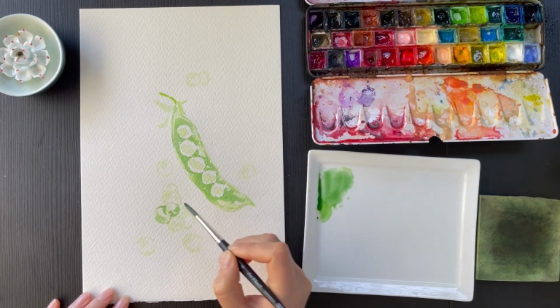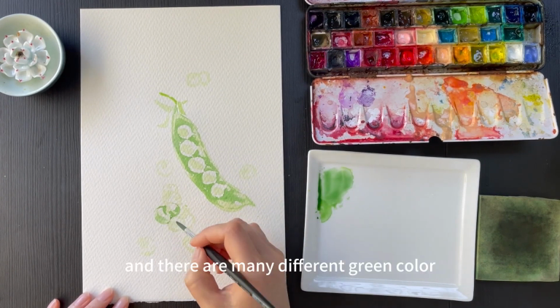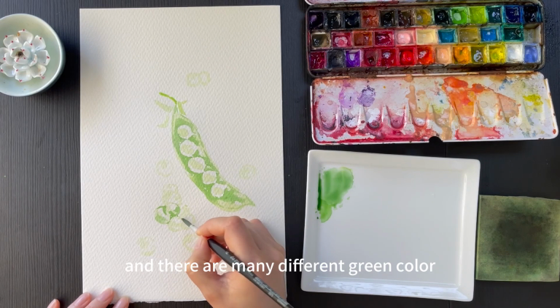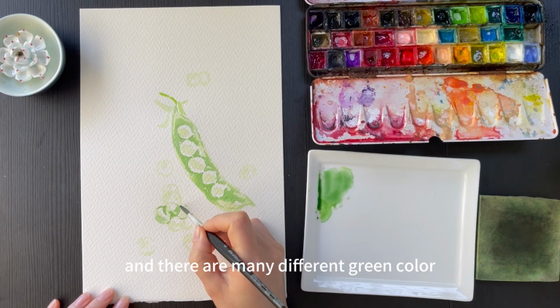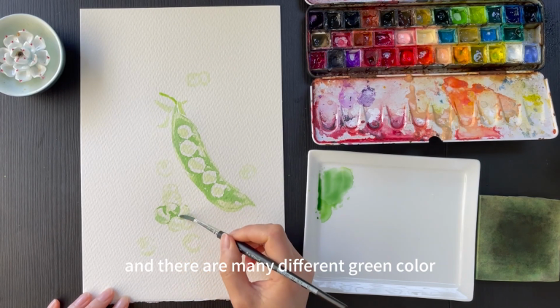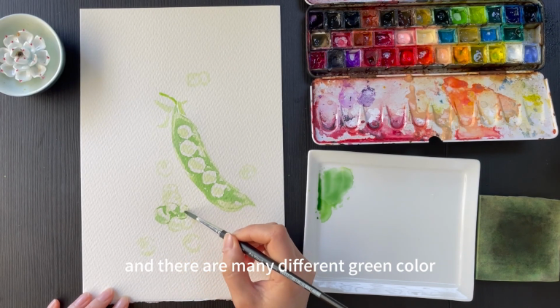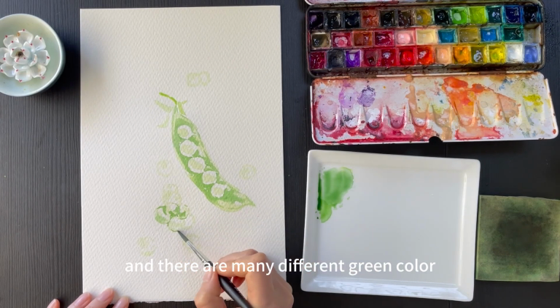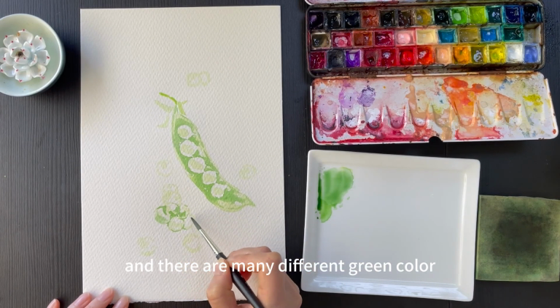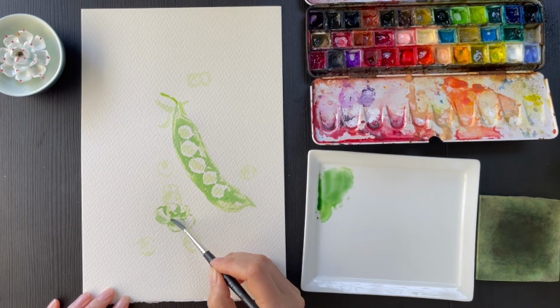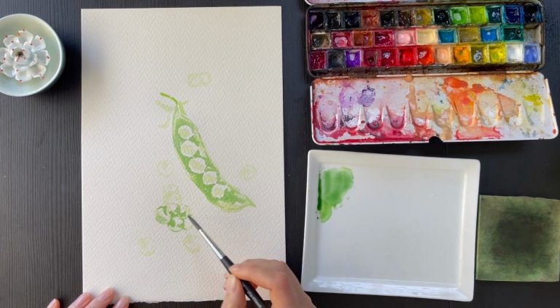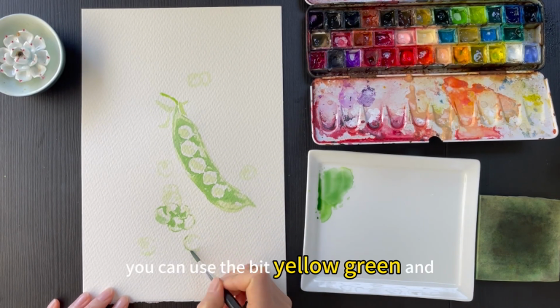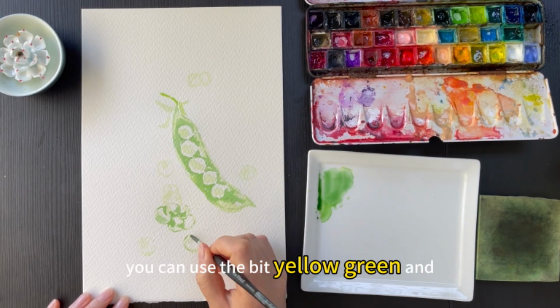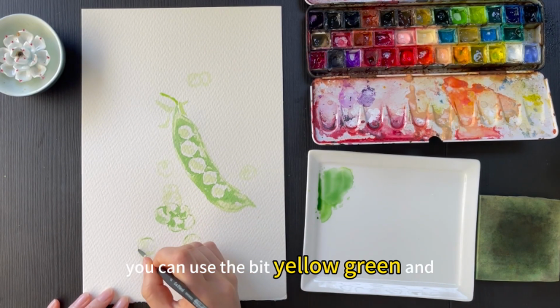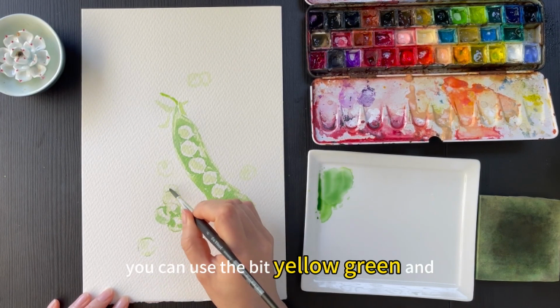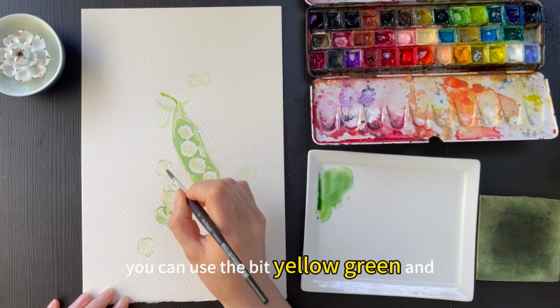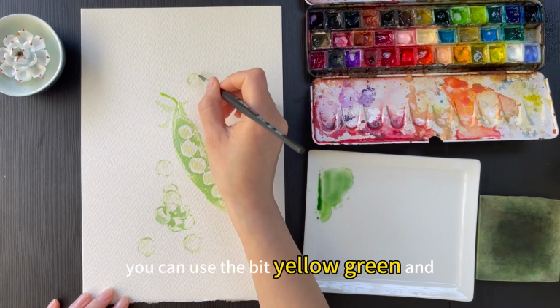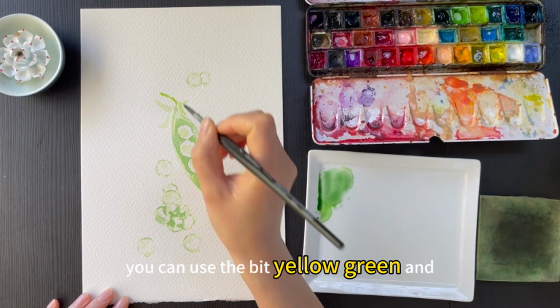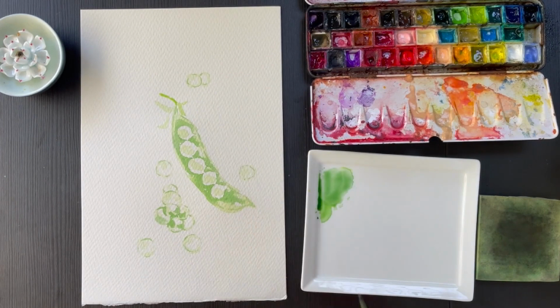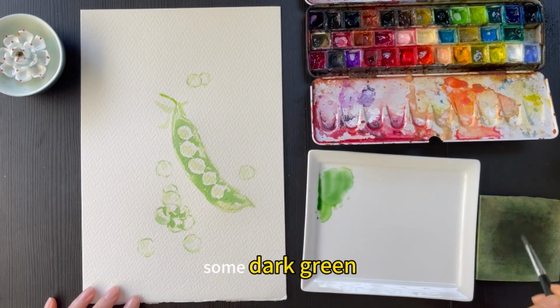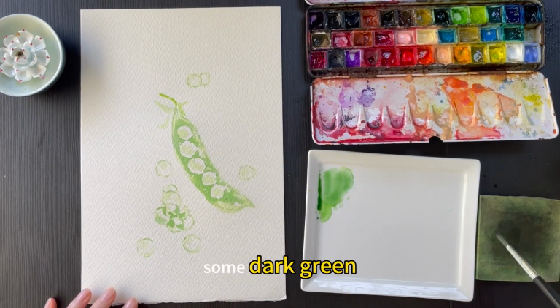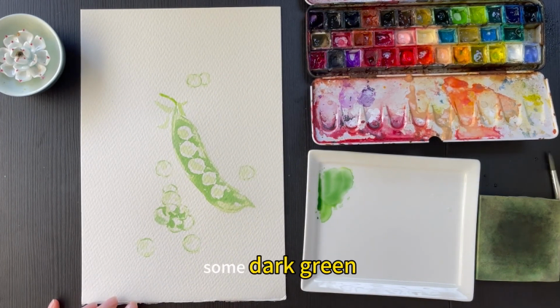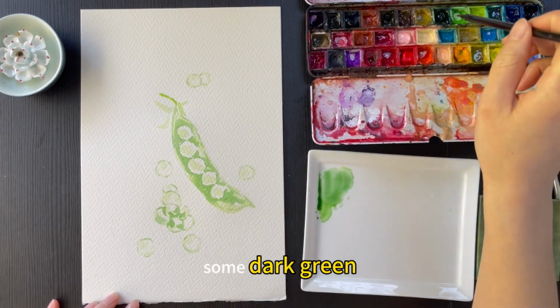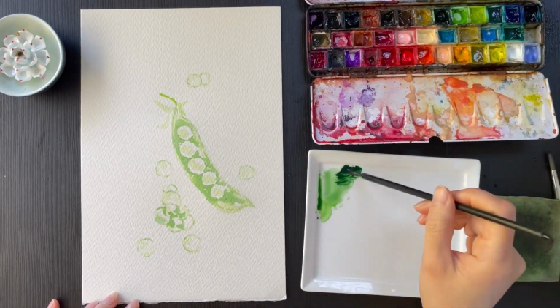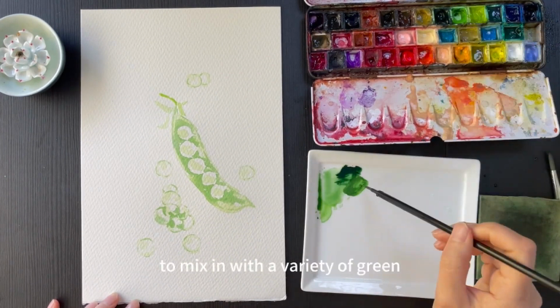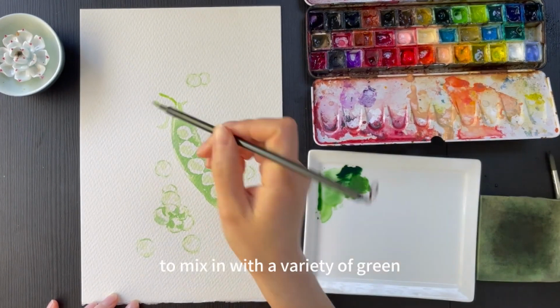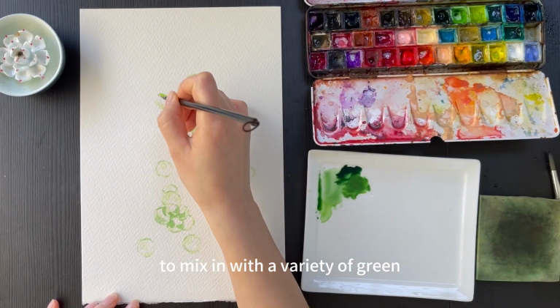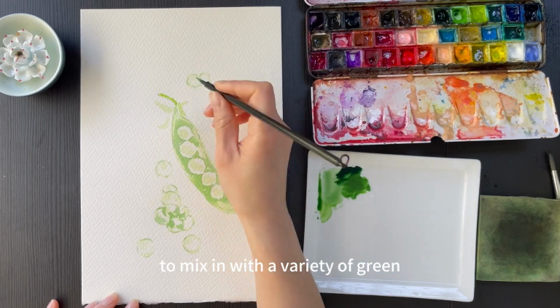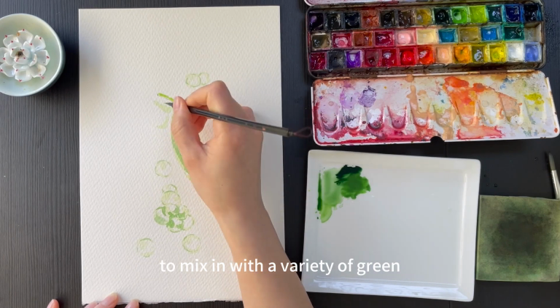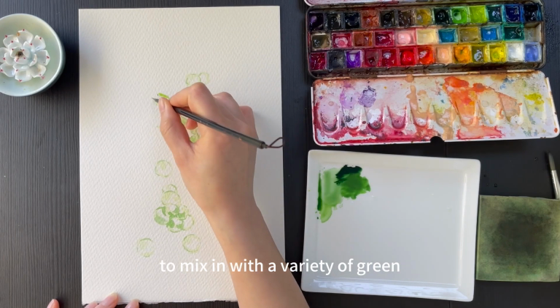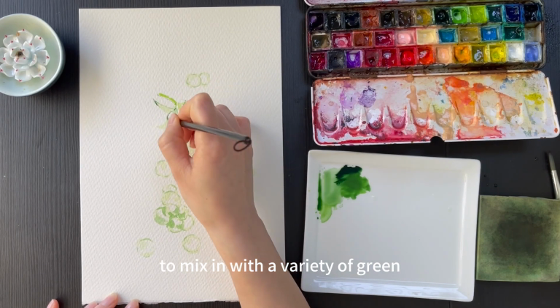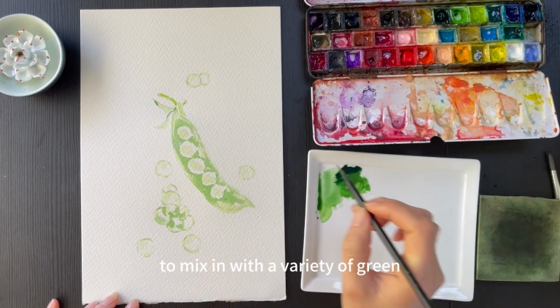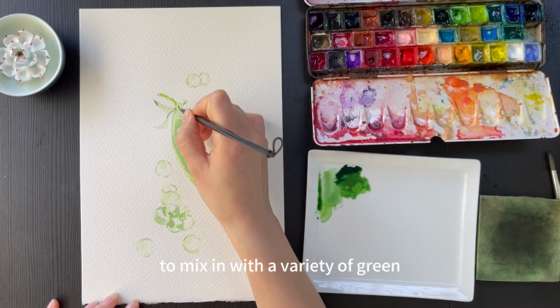There are many different green colors you can use — a bit of yellow-green and some dark green, mixed together for a variety of greens.